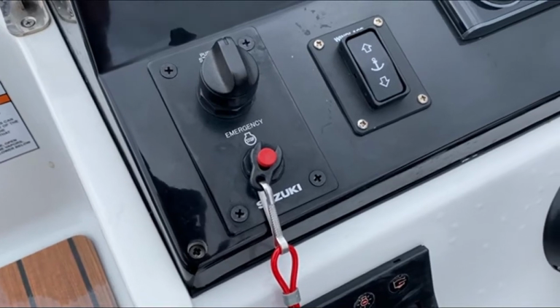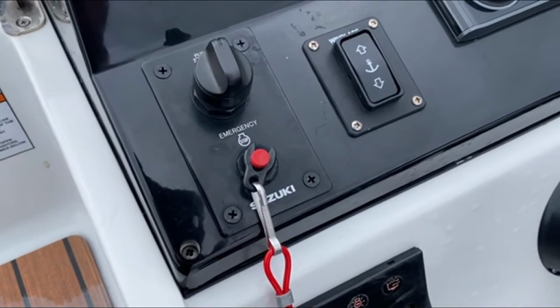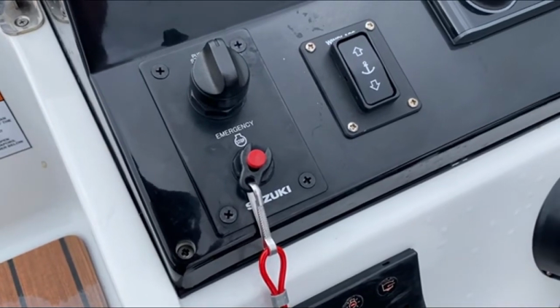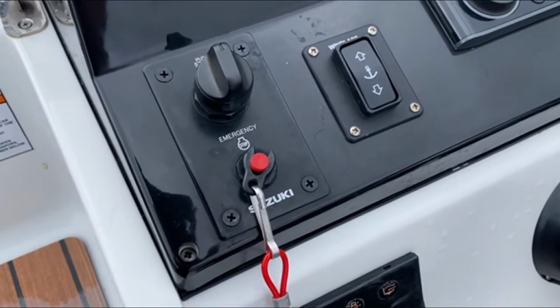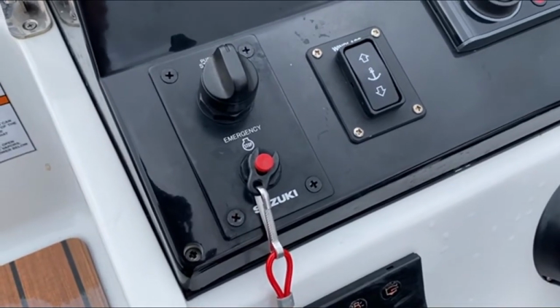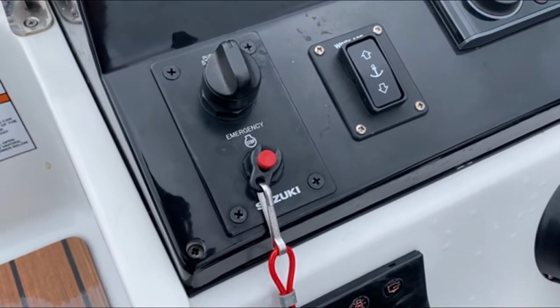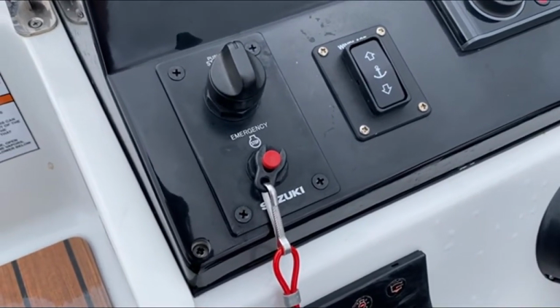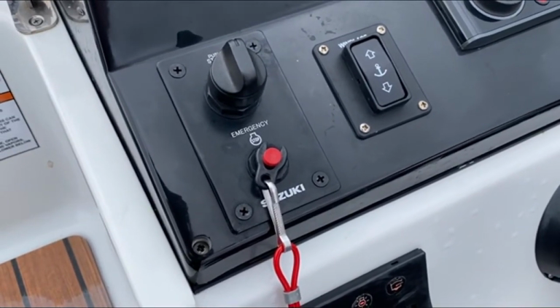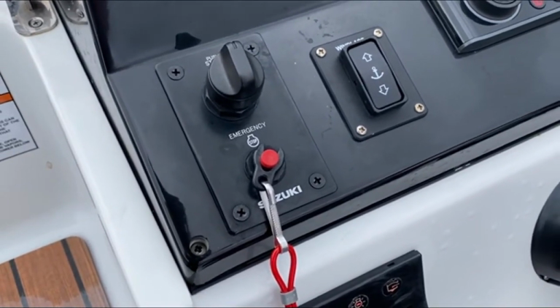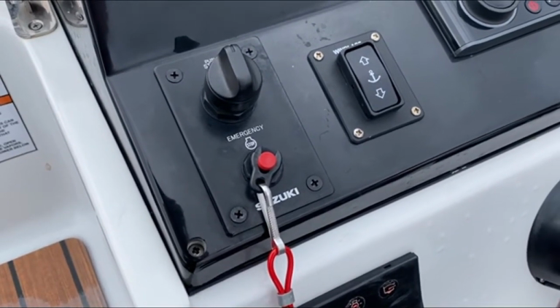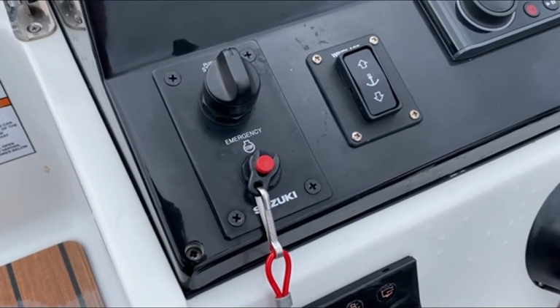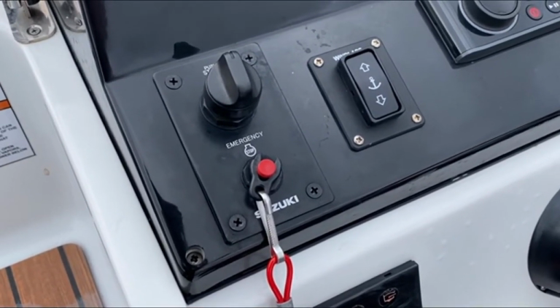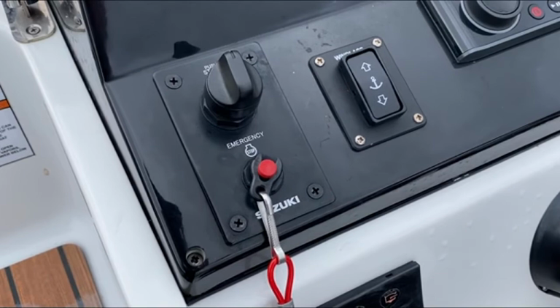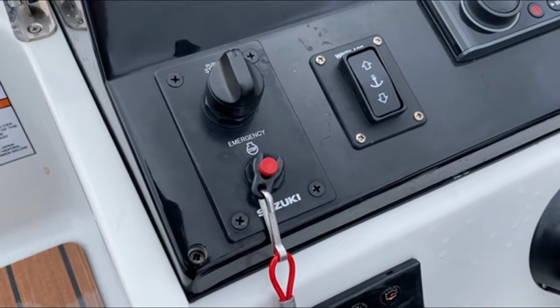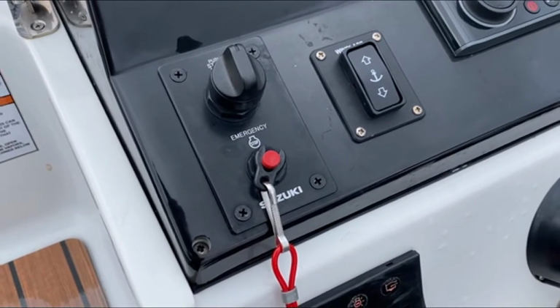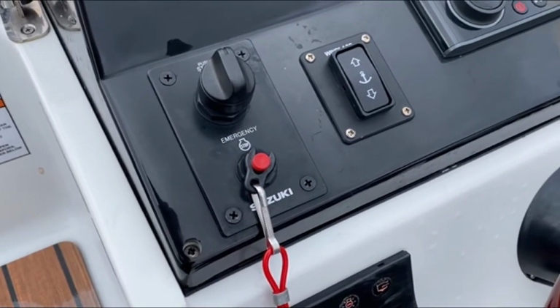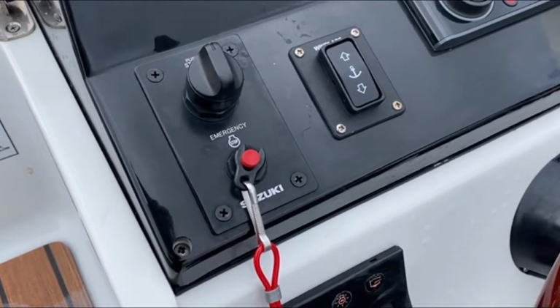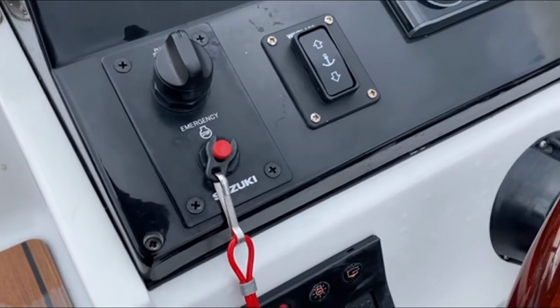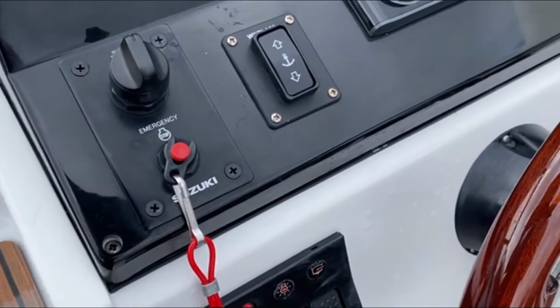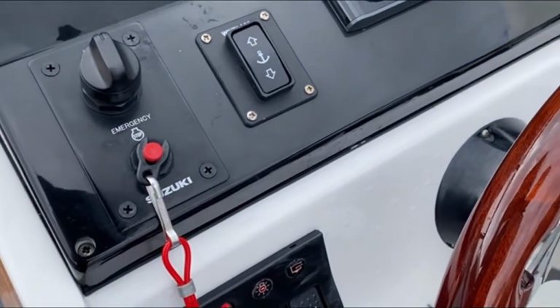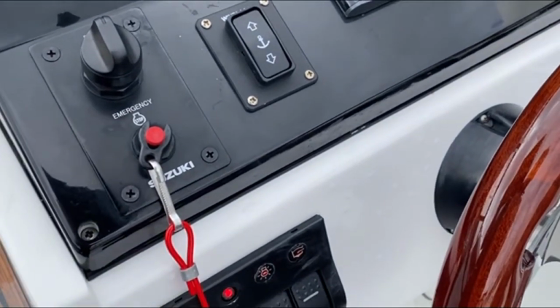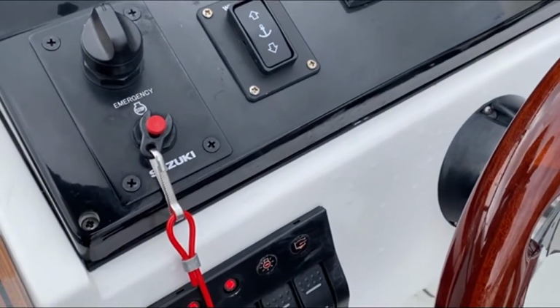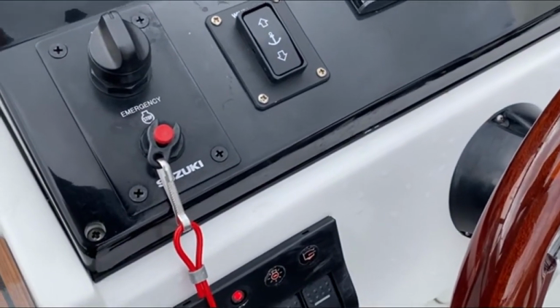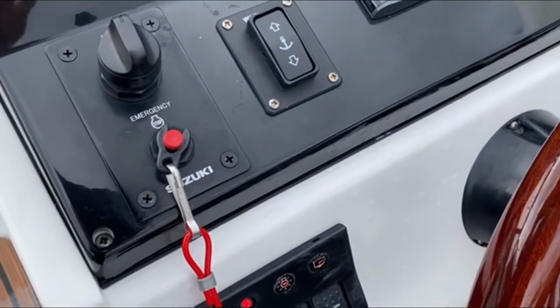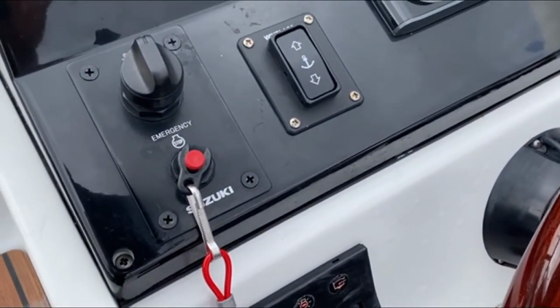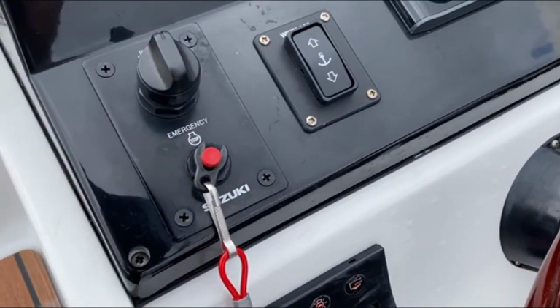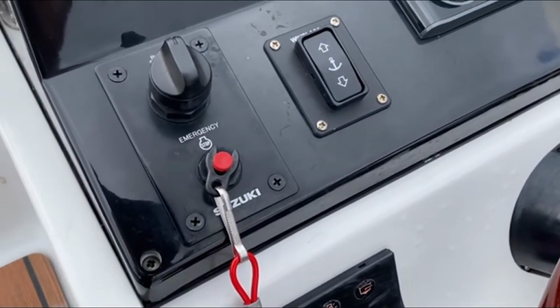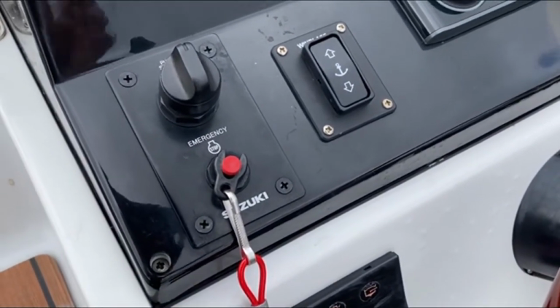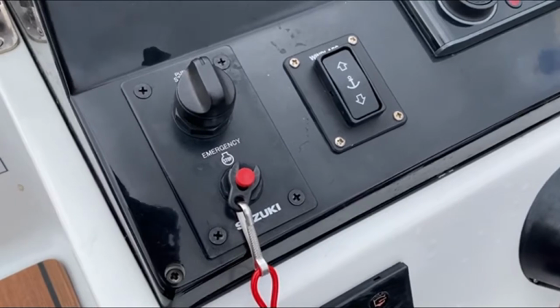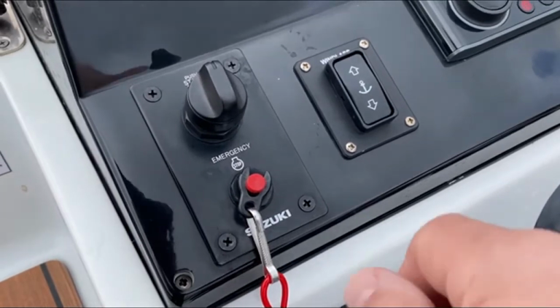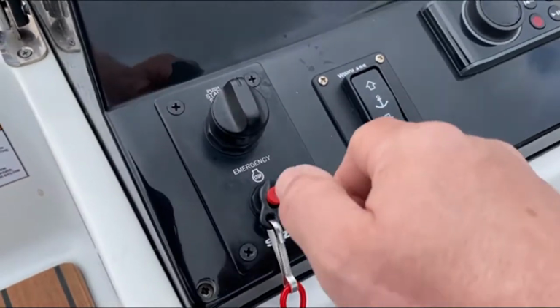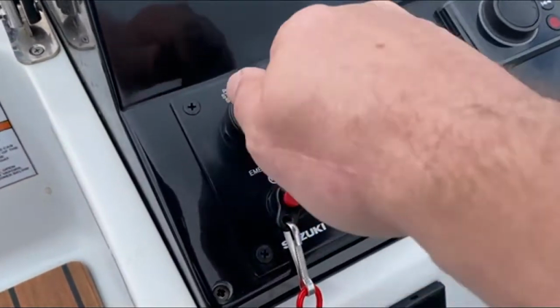Hello everybody, this is Tim from Bosia Drop Ropes, on board this Oaky Ropes Barracuda 585 DC, just to start up the 90 horsepower Suzuki engine from absolute cold — so that's how we're going to go.